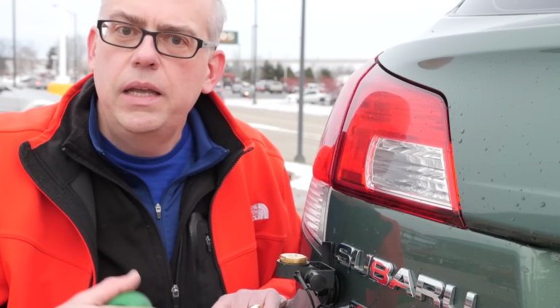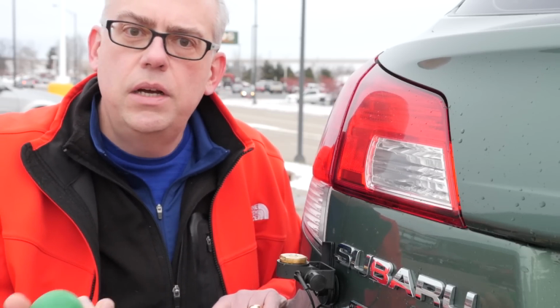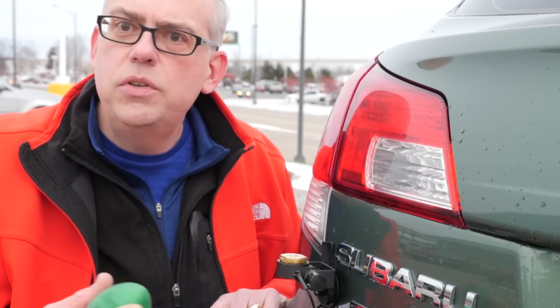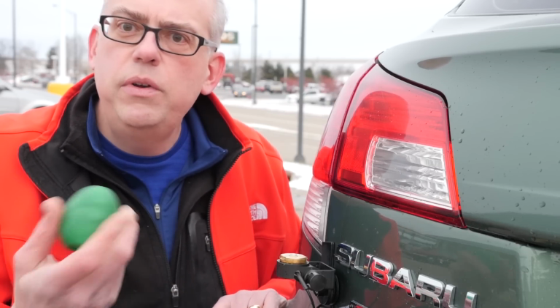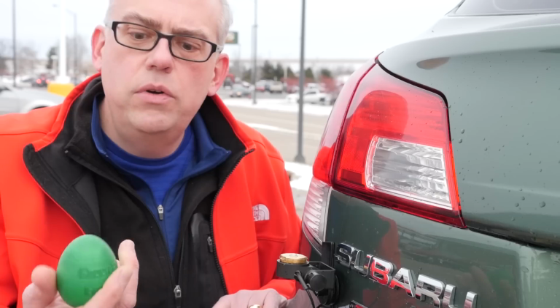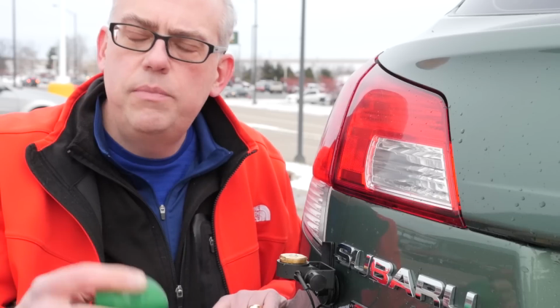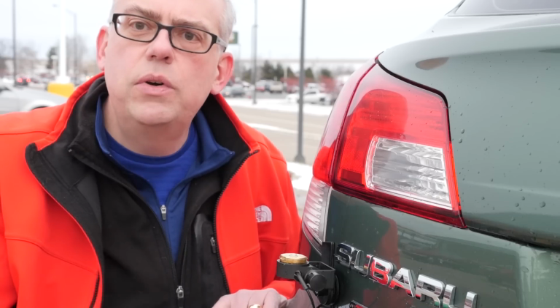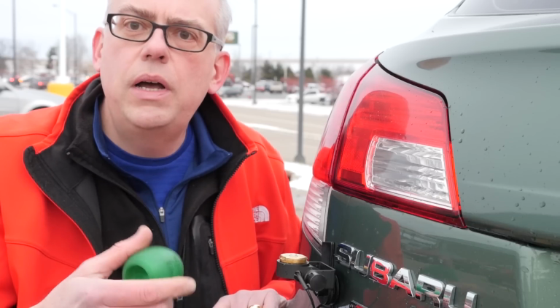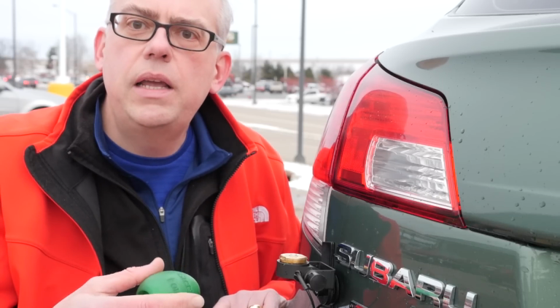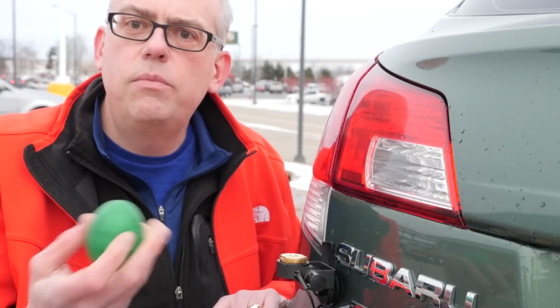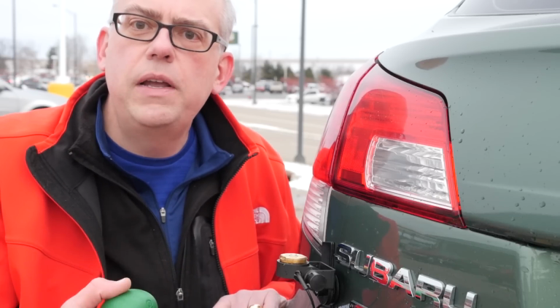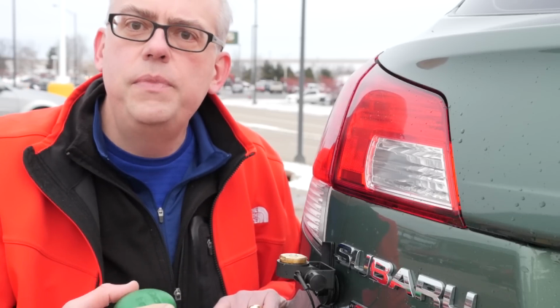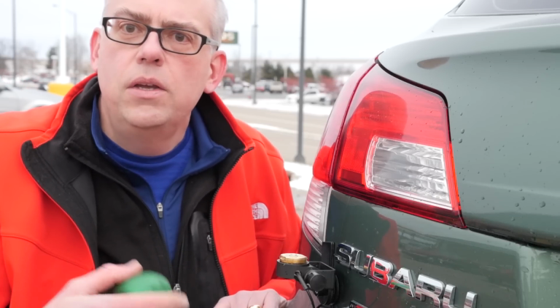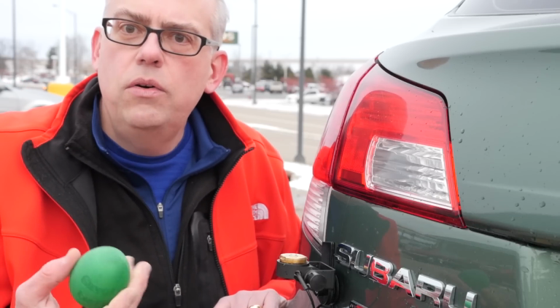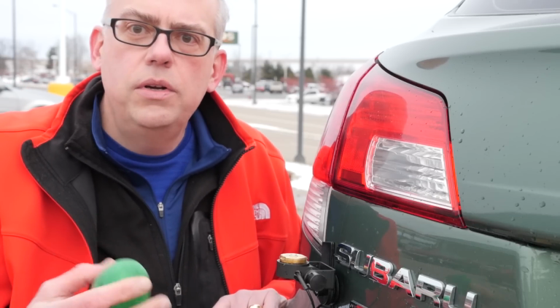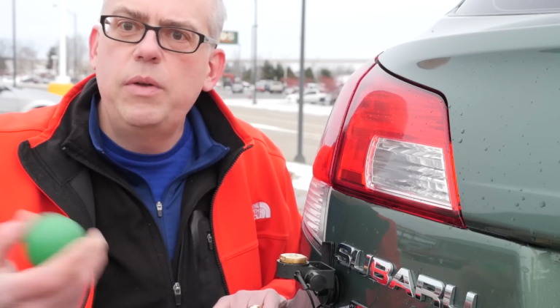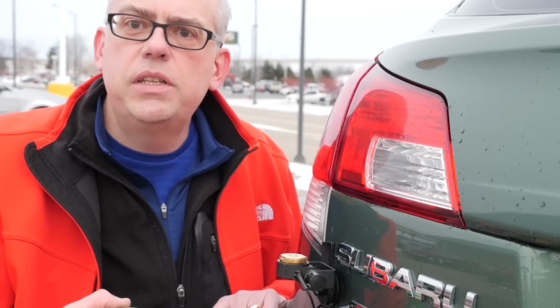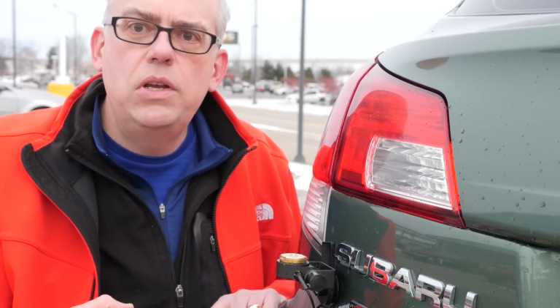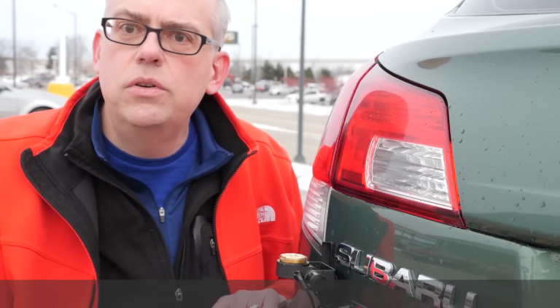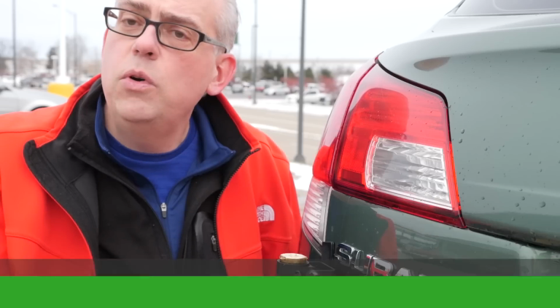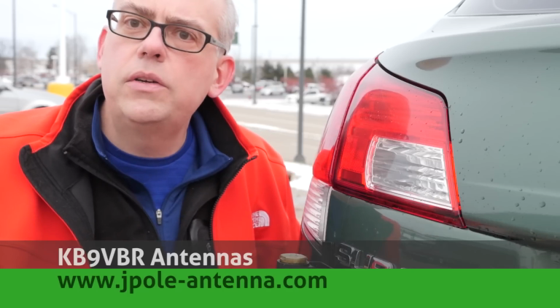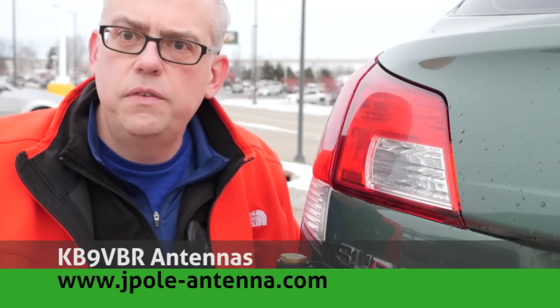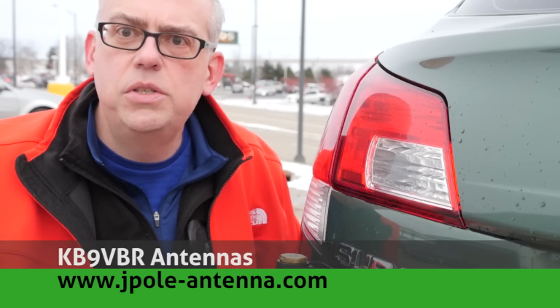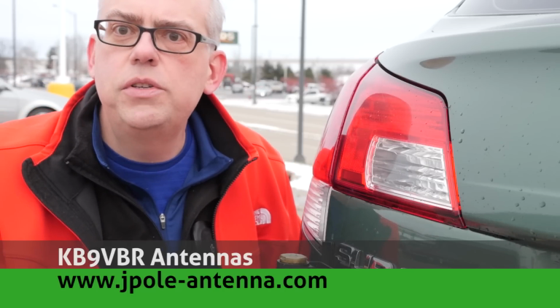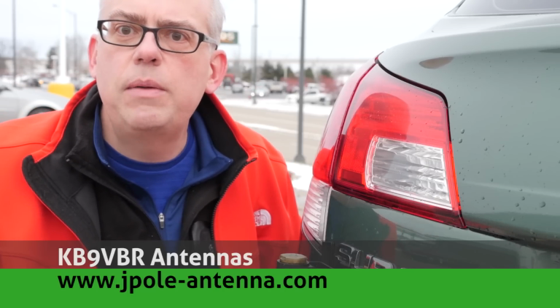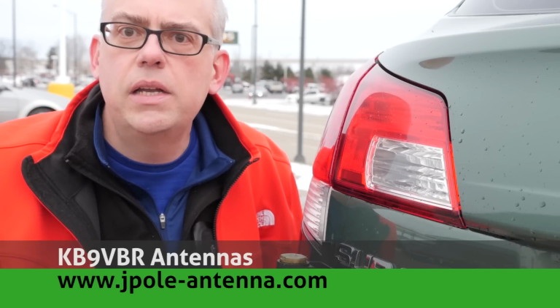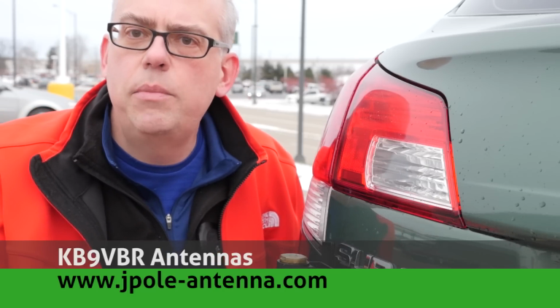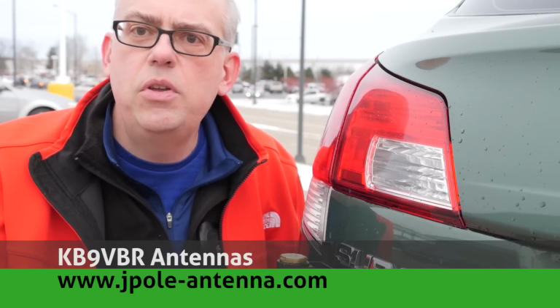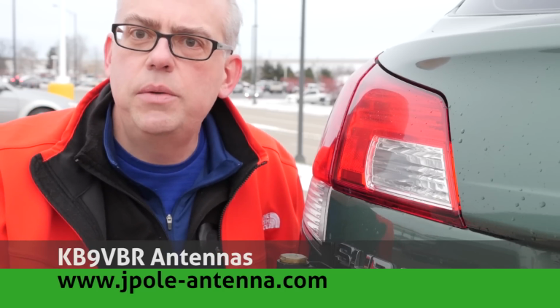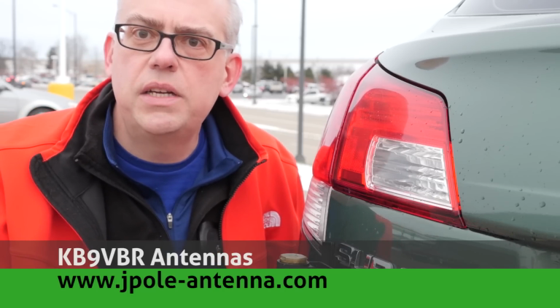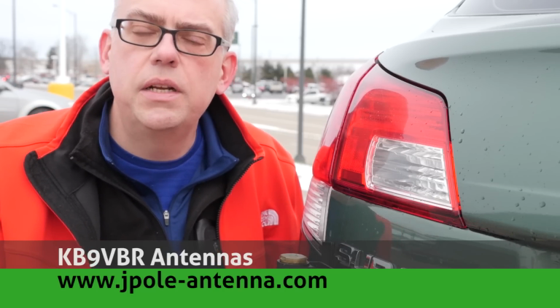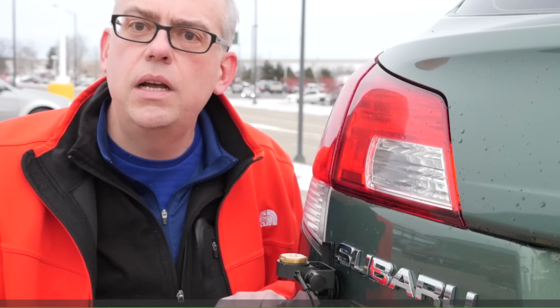Also, I did a review about a month or so ago on a little Baofeng radio holder — you might want to check that video out too. For more articles and information, be sure to check out my blog at www.jpole-antenna.com.